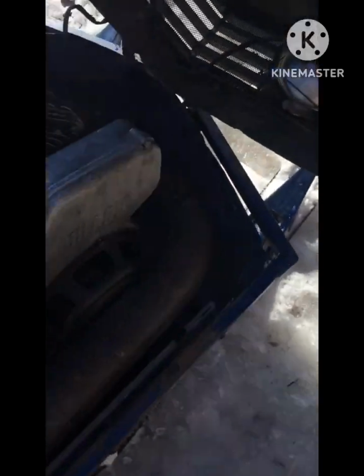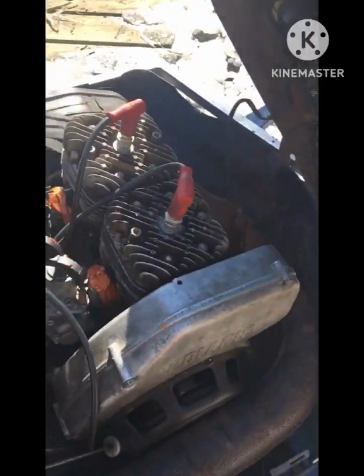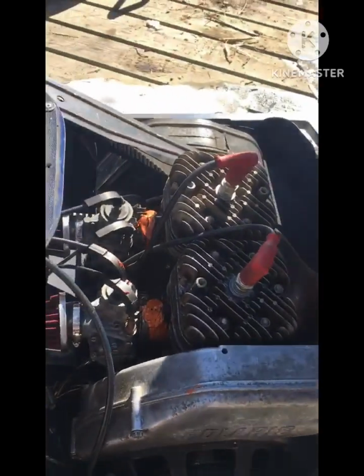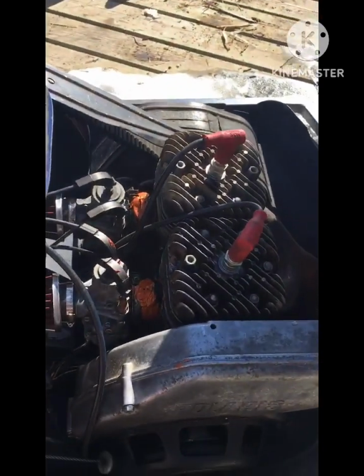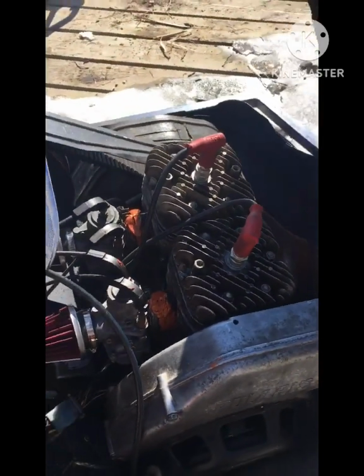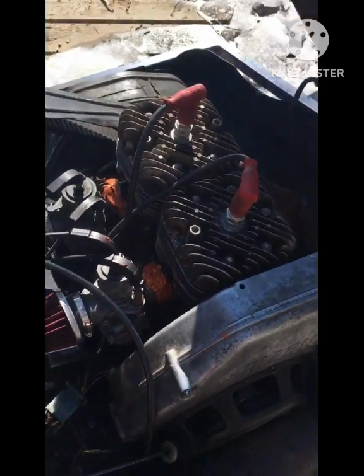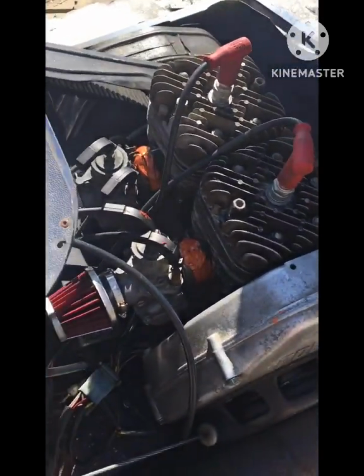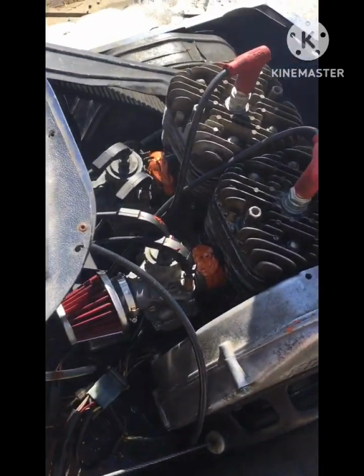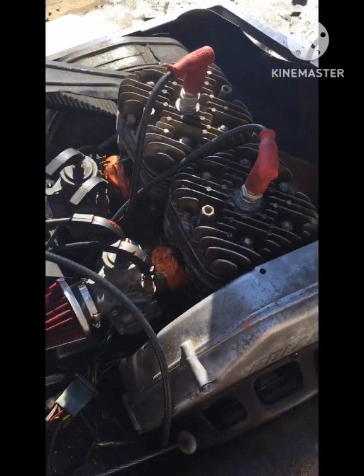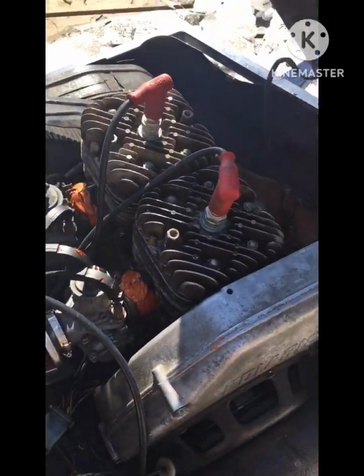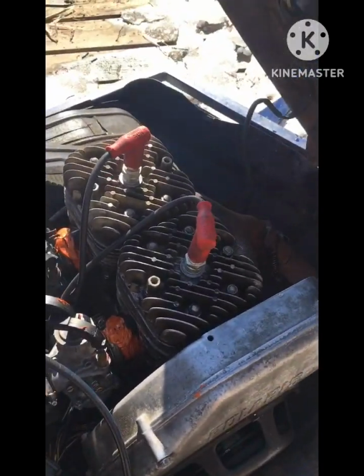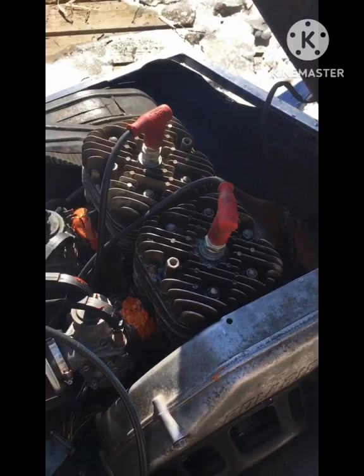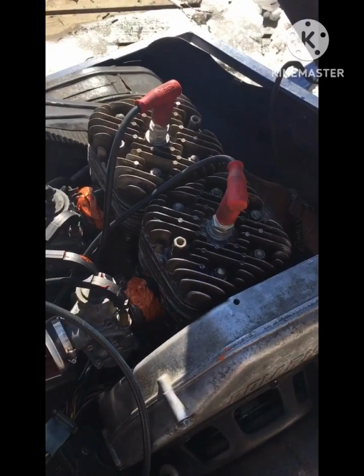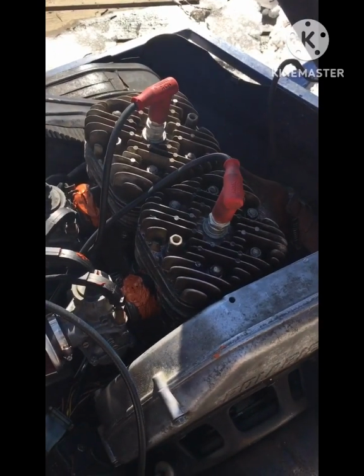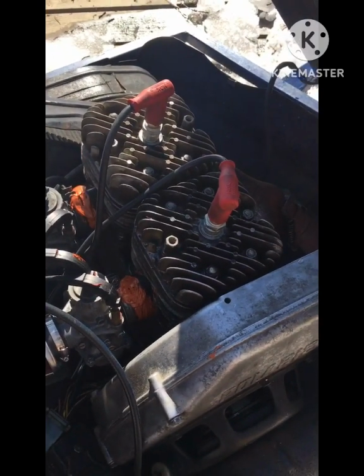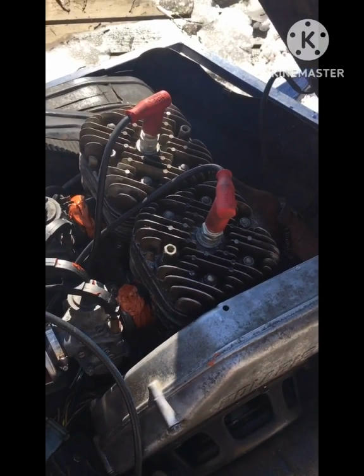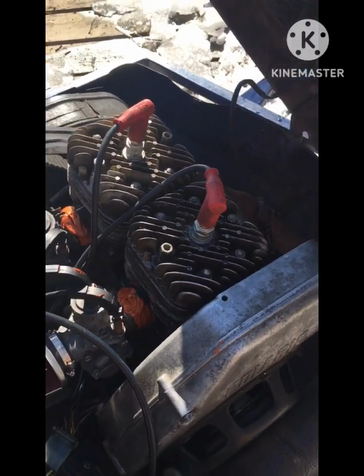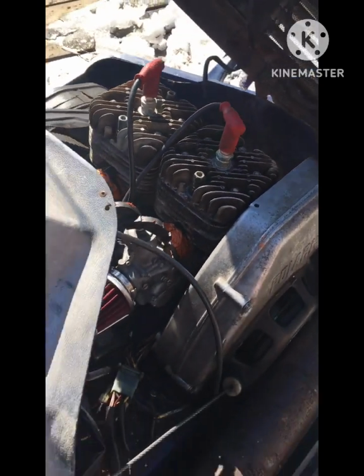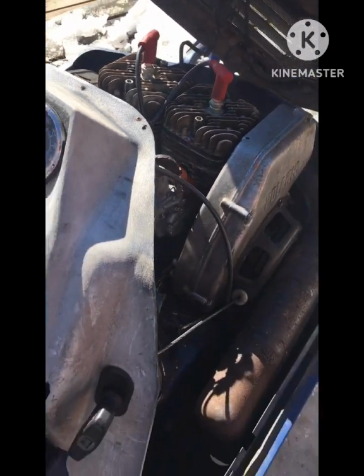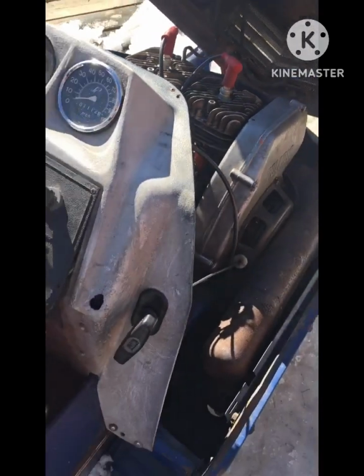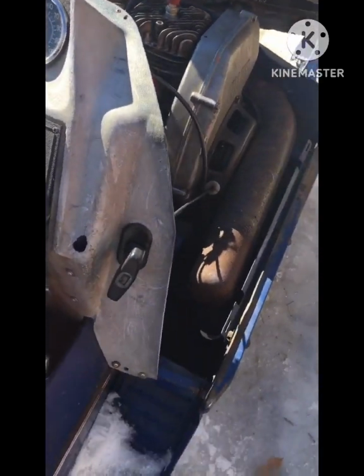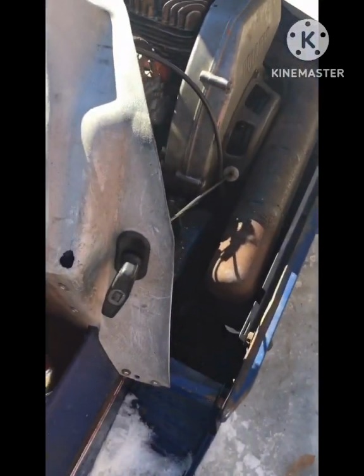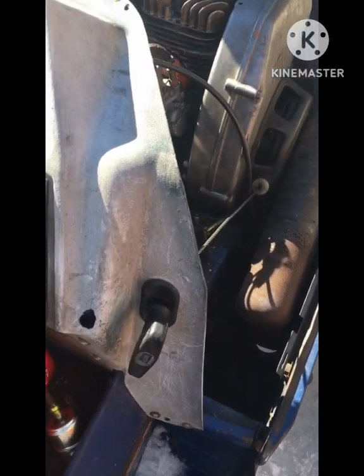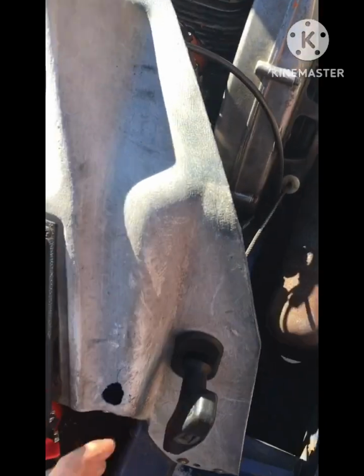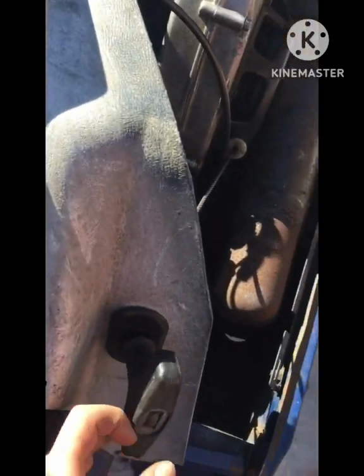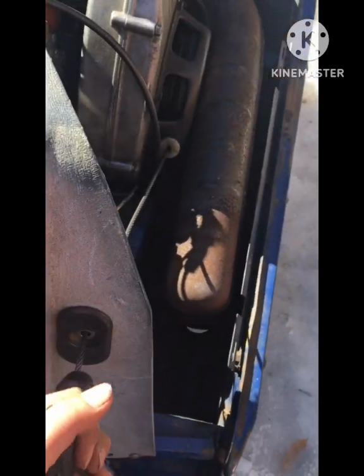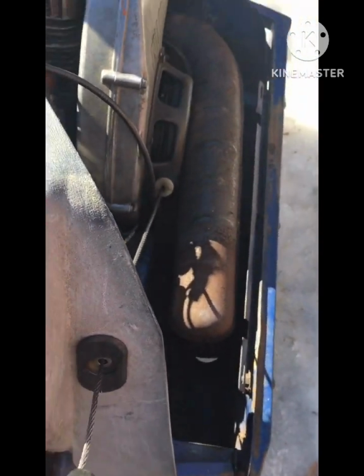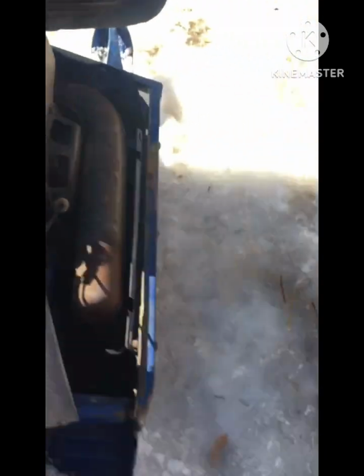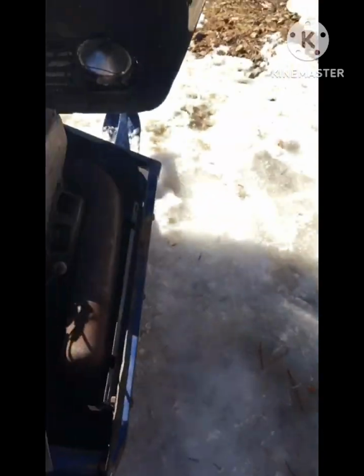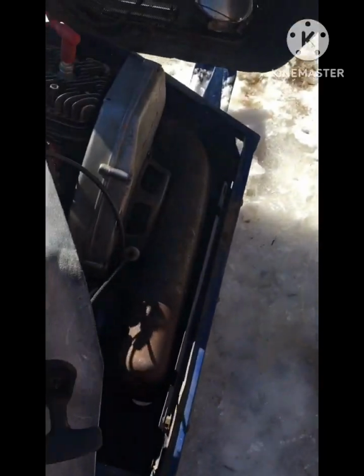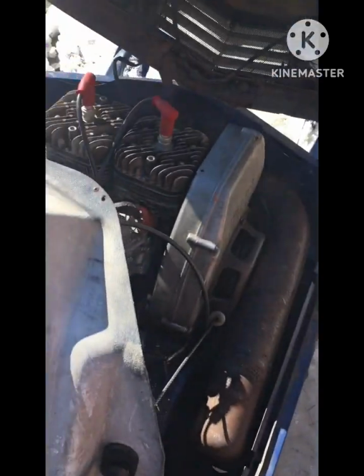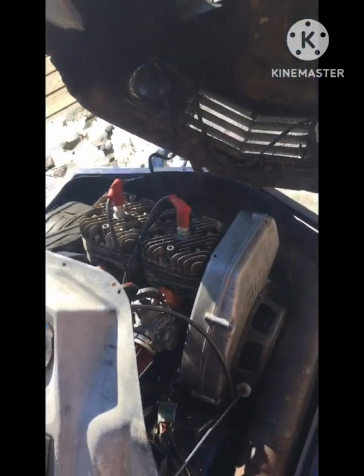And lo and behold, the magnificent two-cylinder engine. Let's give this thing a crank, shall we? Let's try!